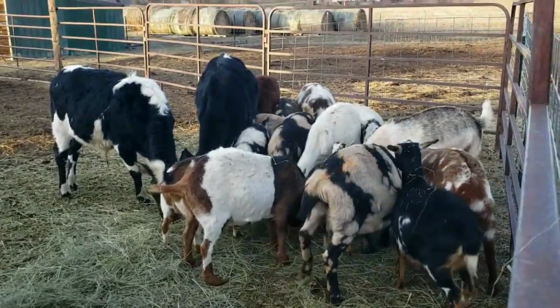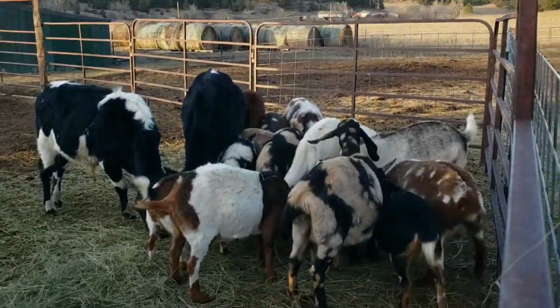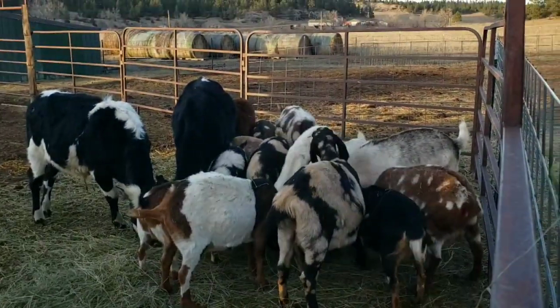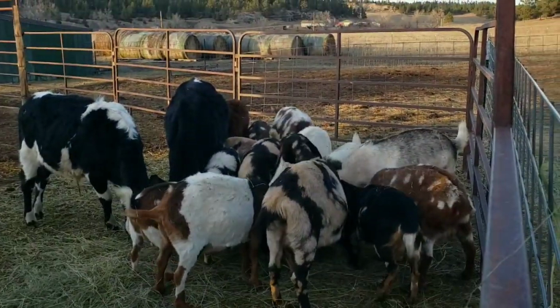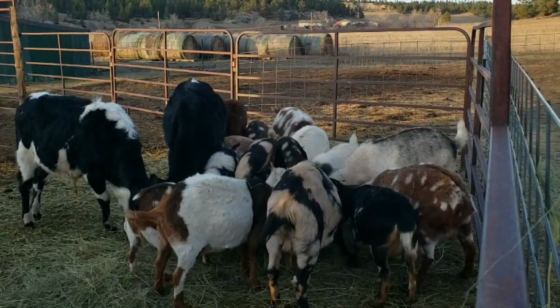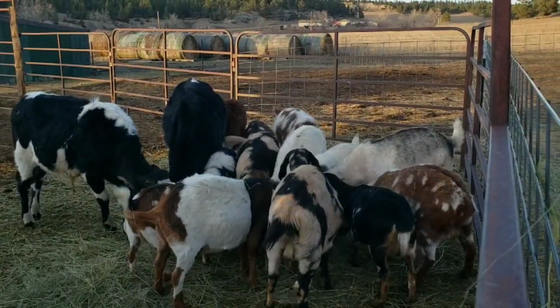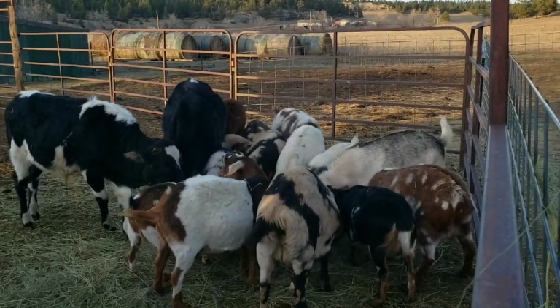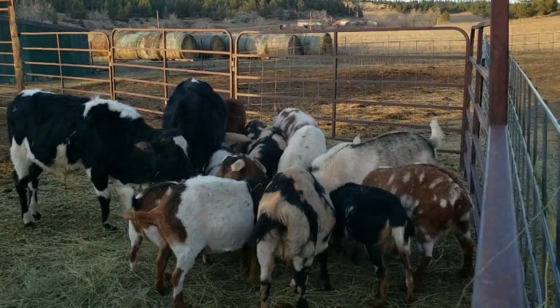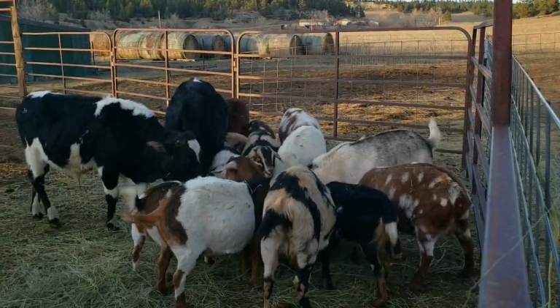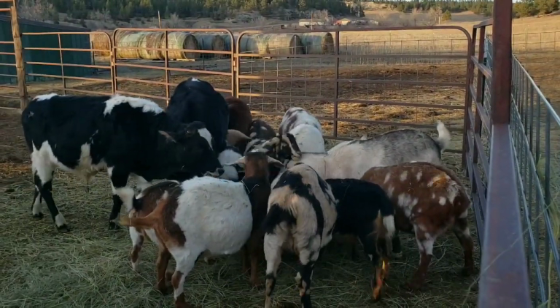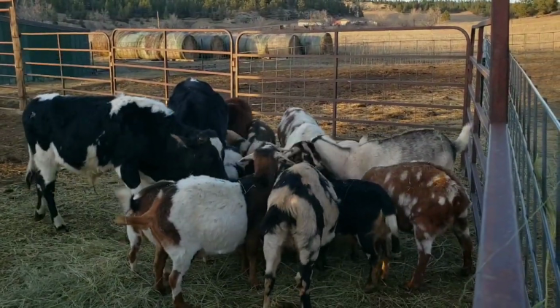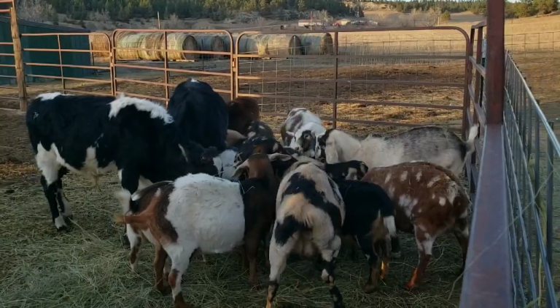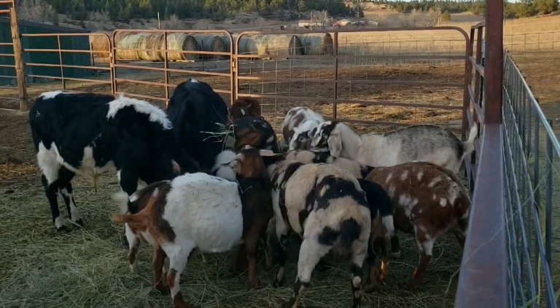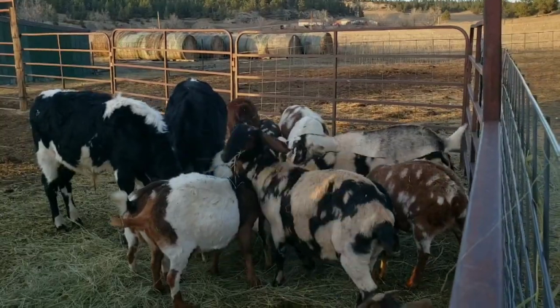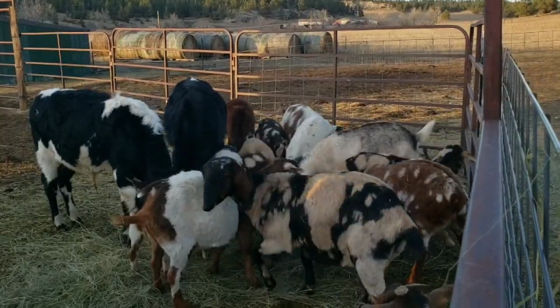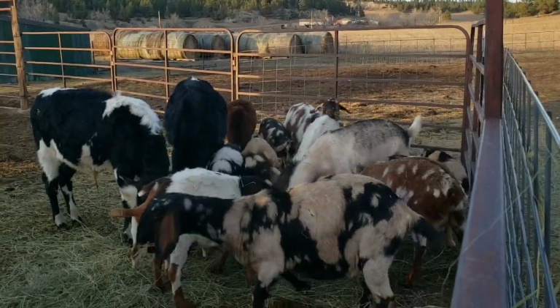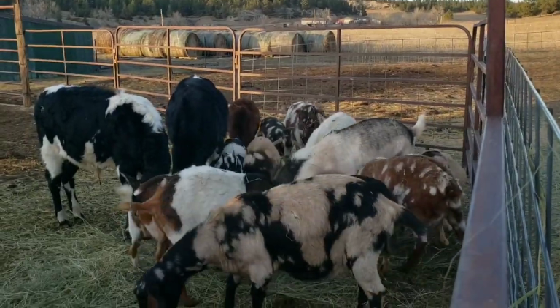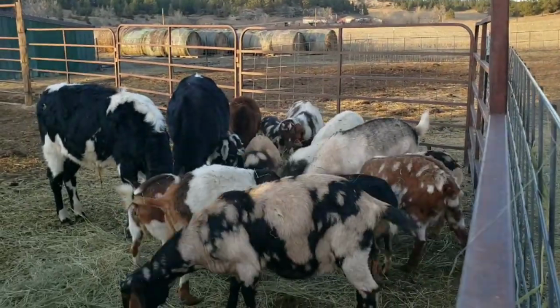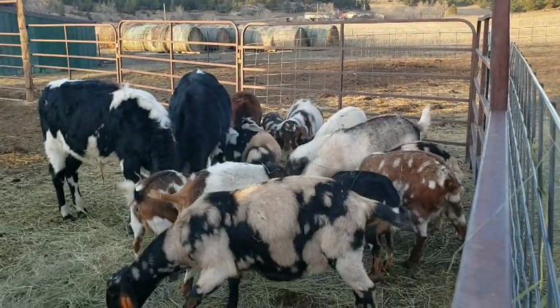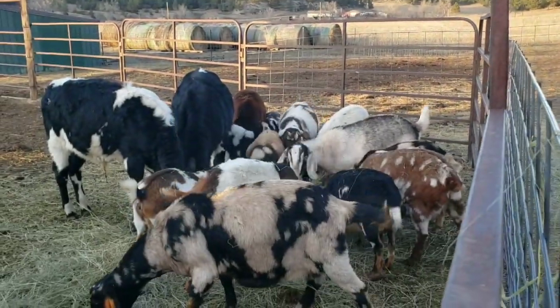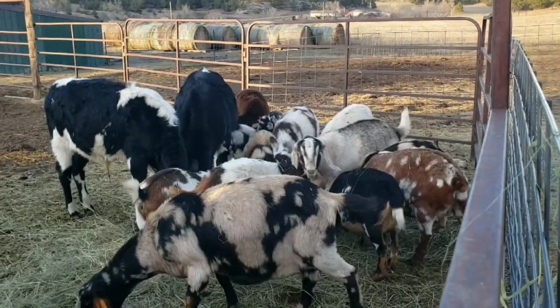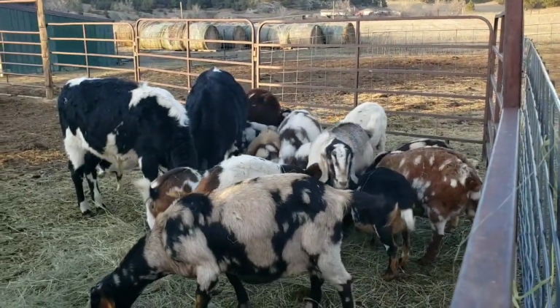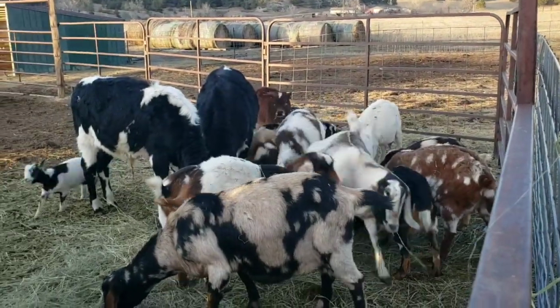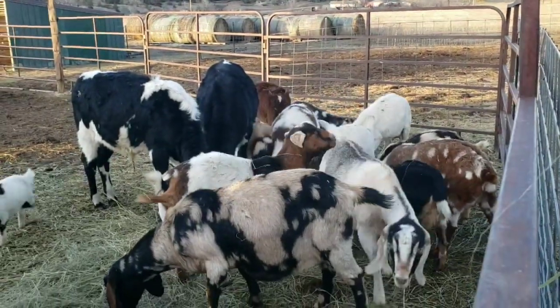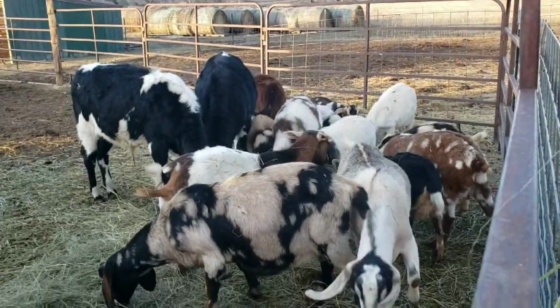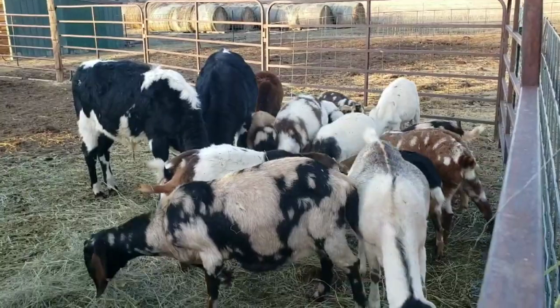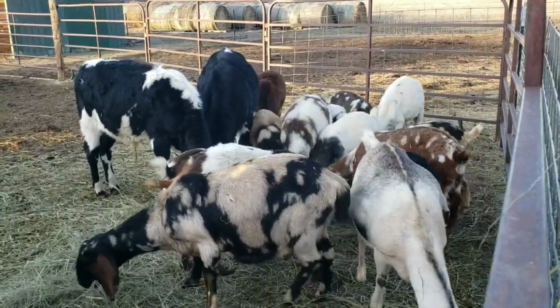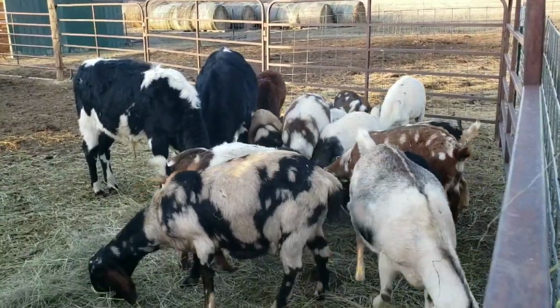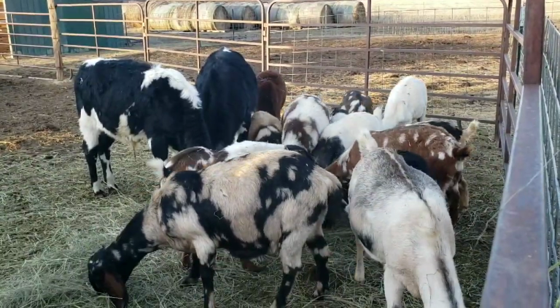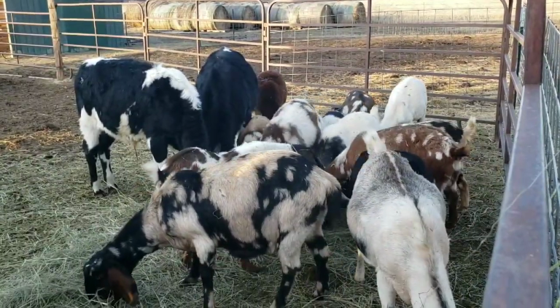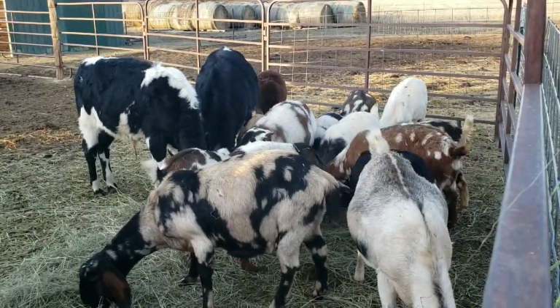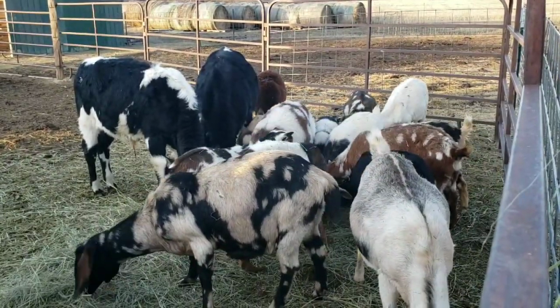I've got a colorful bunch of goats left. Last year I had close to 40 to kid. This year I'm down to a dozen or 13, so my spring is going to be a whole lot easier.